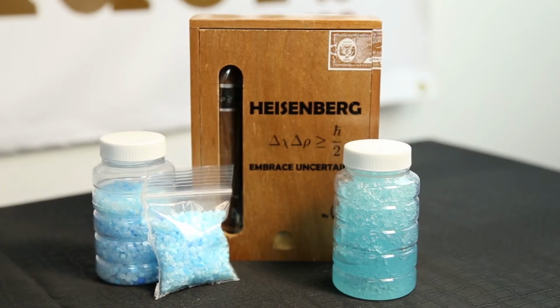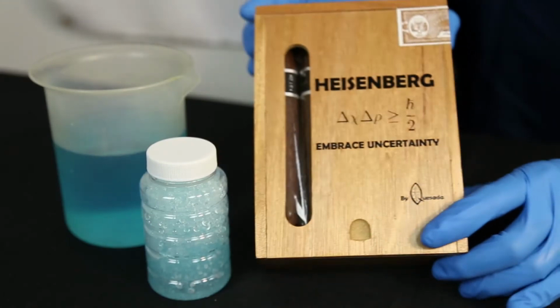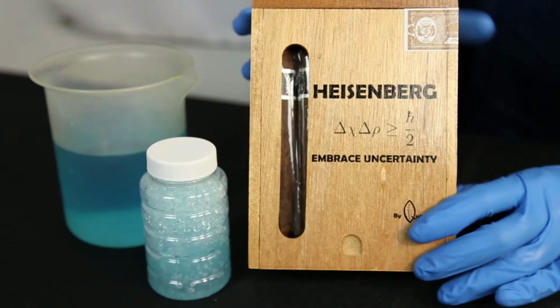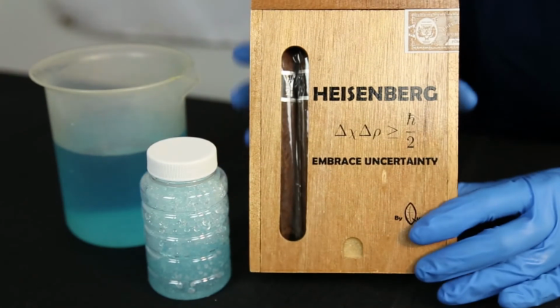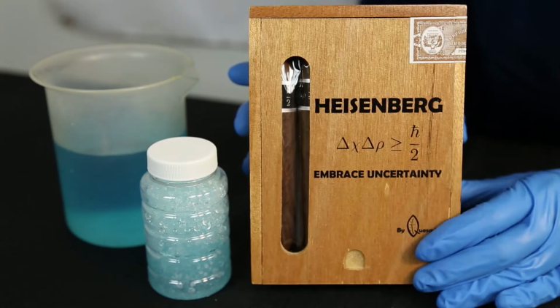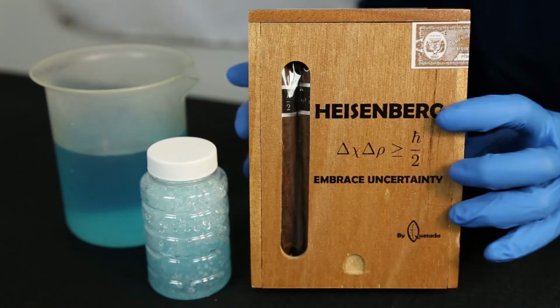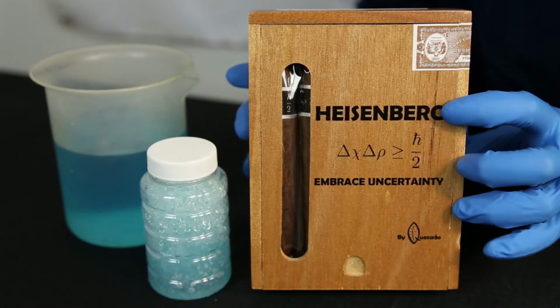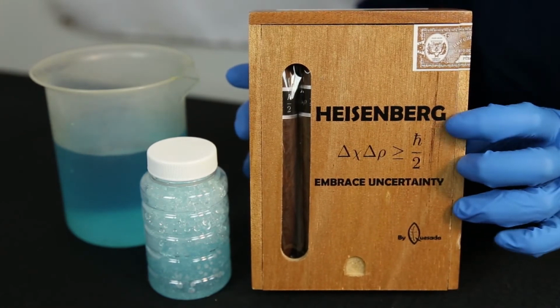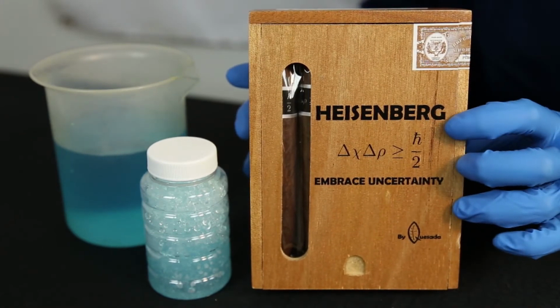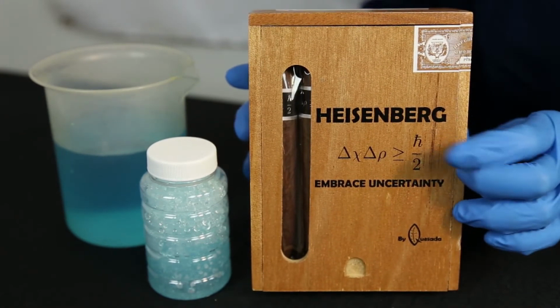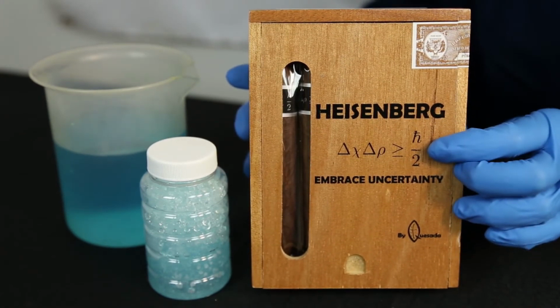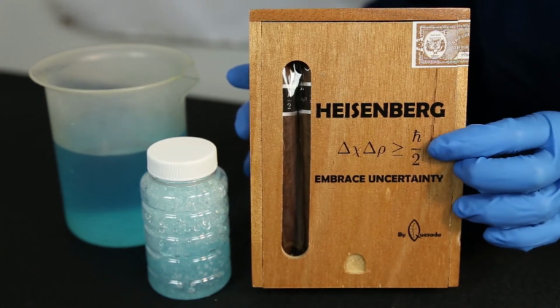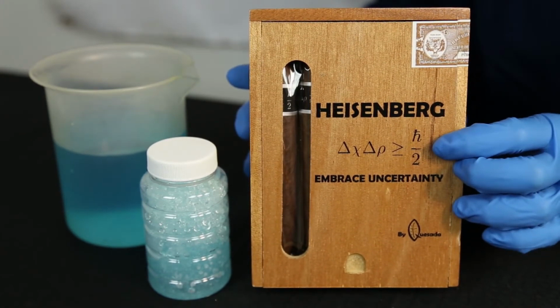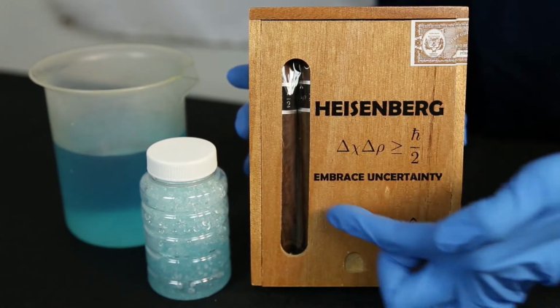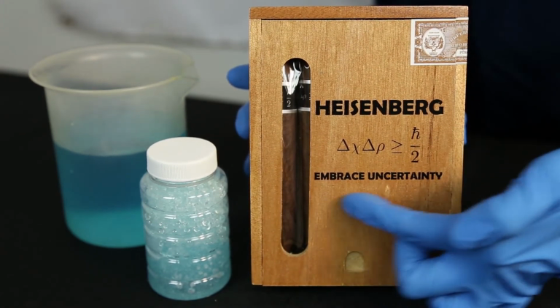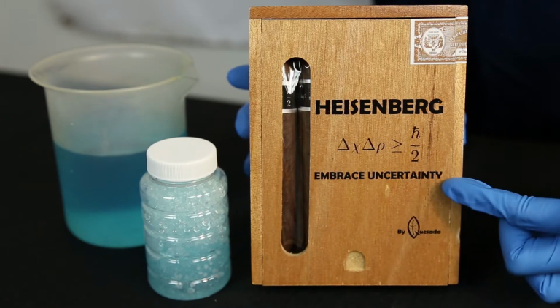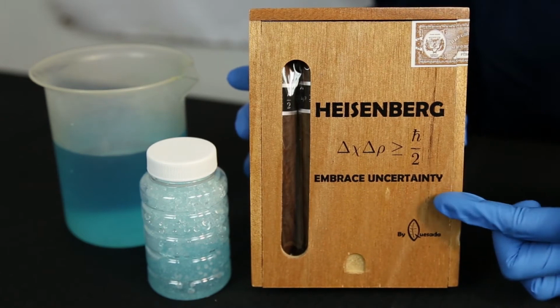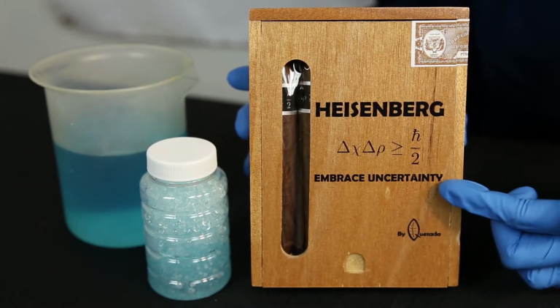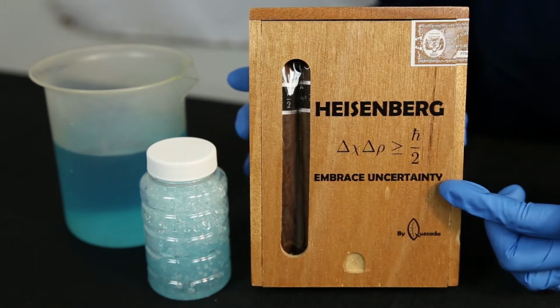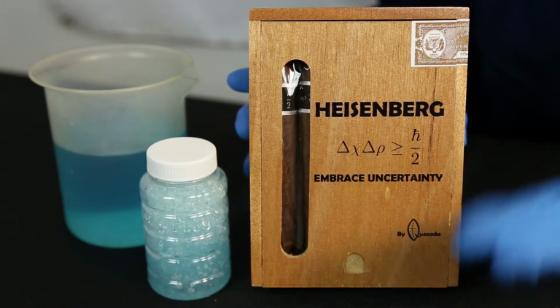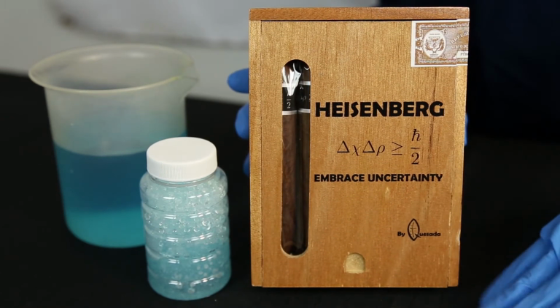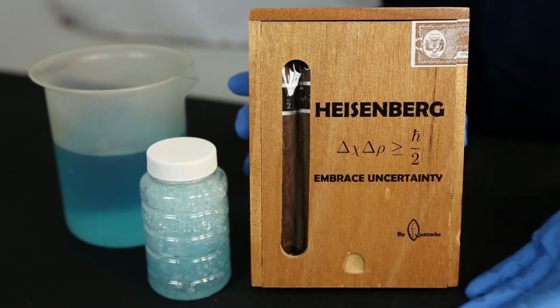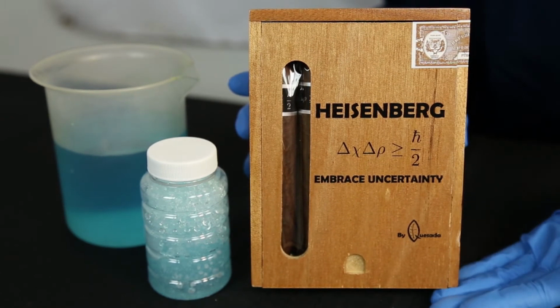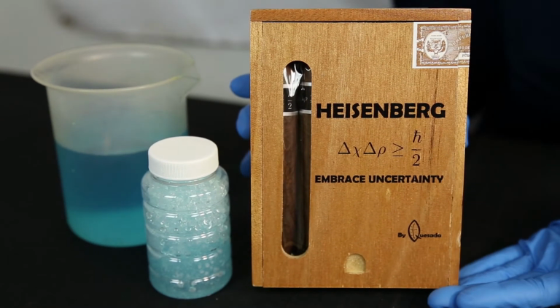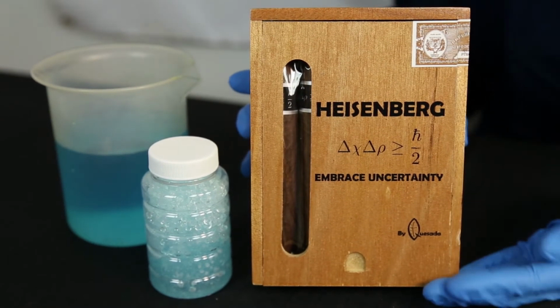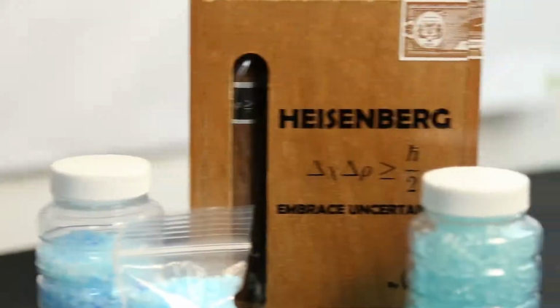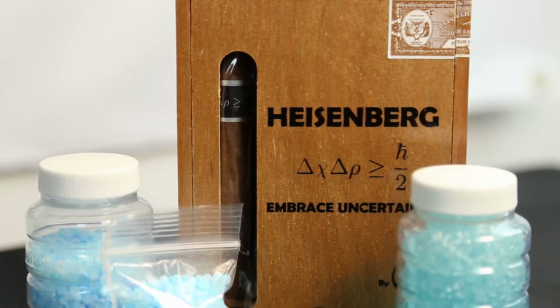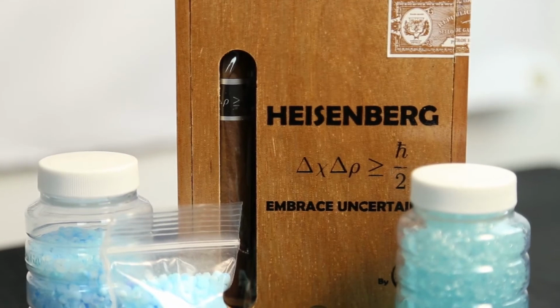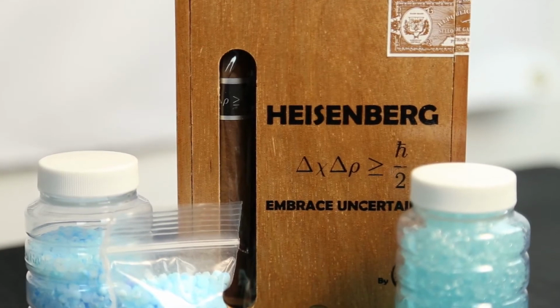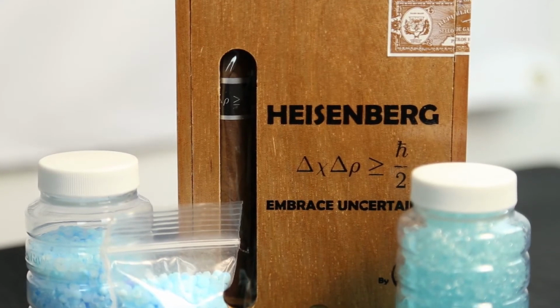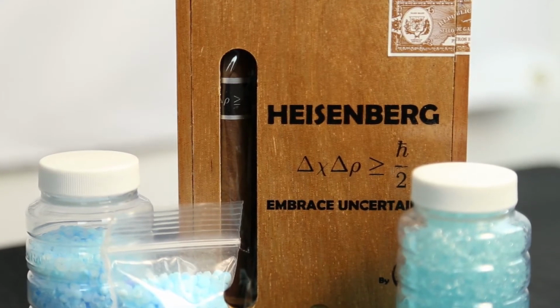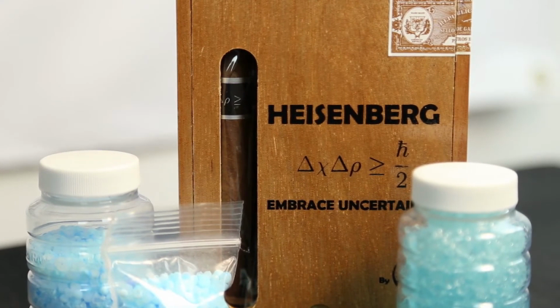This box is small and simple, with the Heisenberg name printed on the top of the box and the Heisenberg formula below it. Under the formula, they have 'Embrace Uncertainty' printed. Since there are no specific details about this cigar, uncertainty should be embraced upon your purchase.